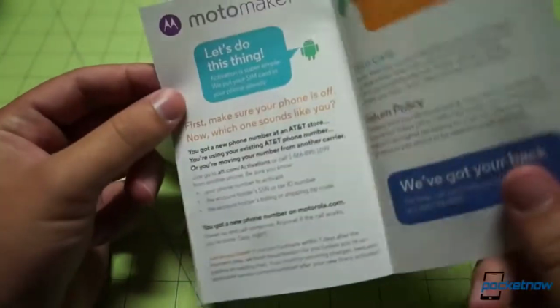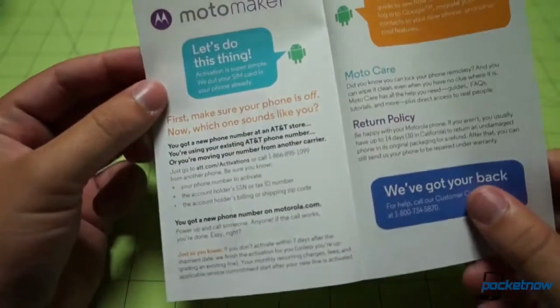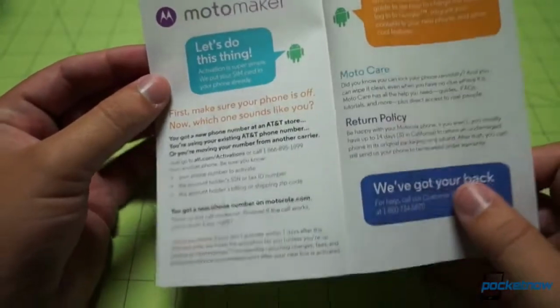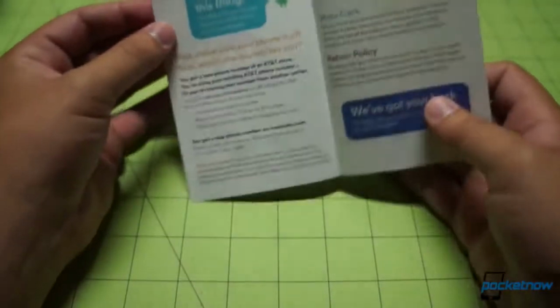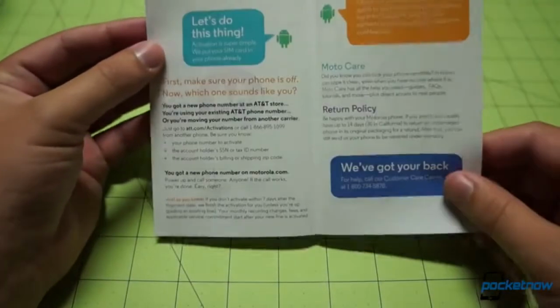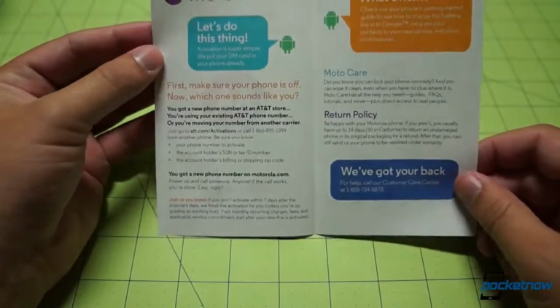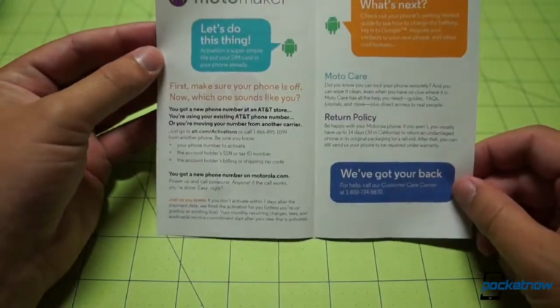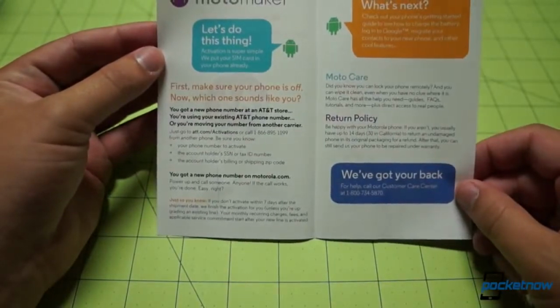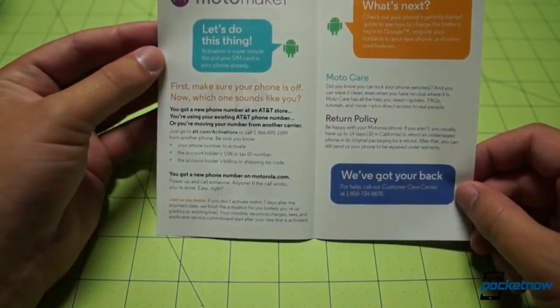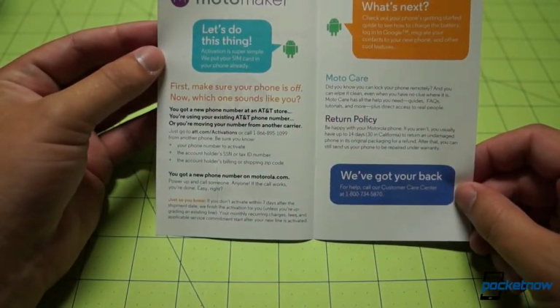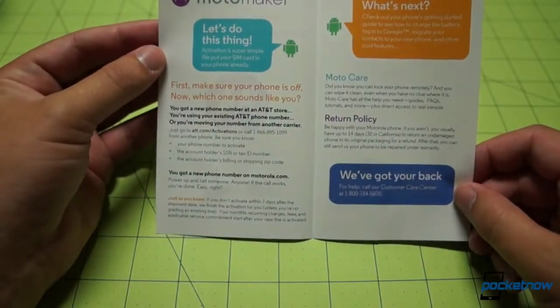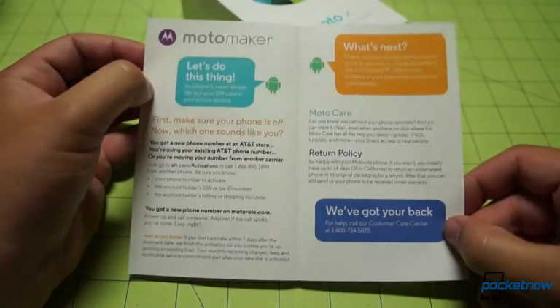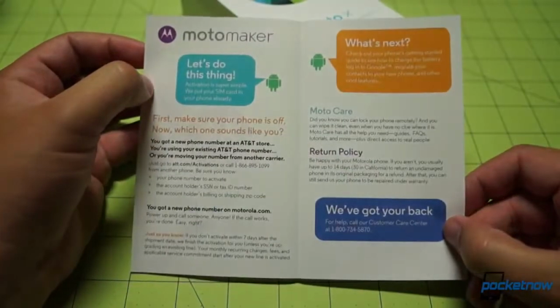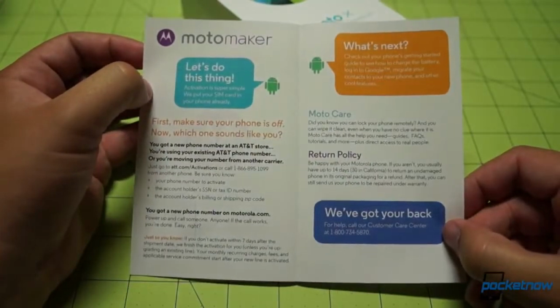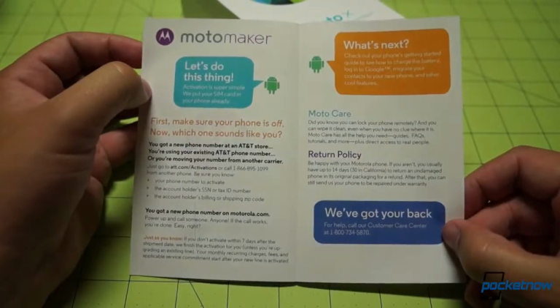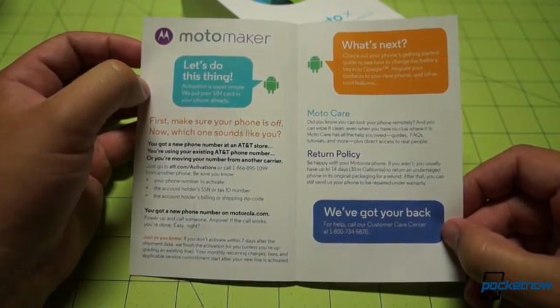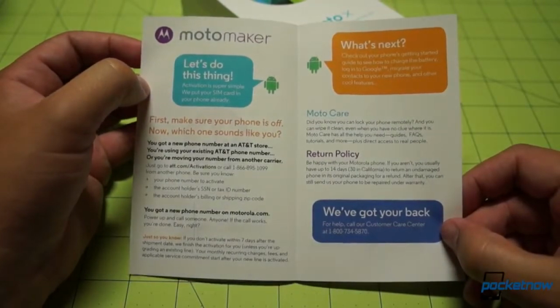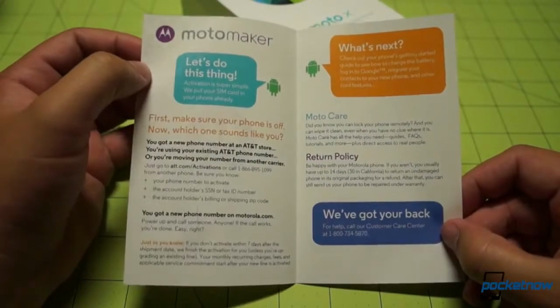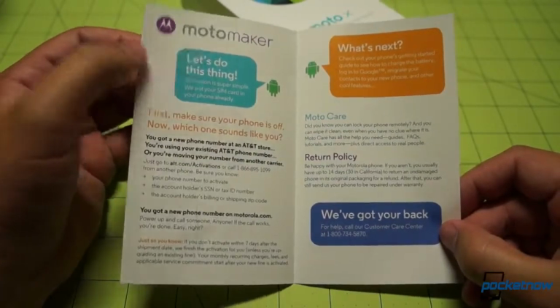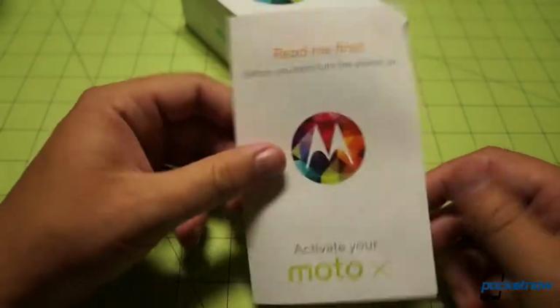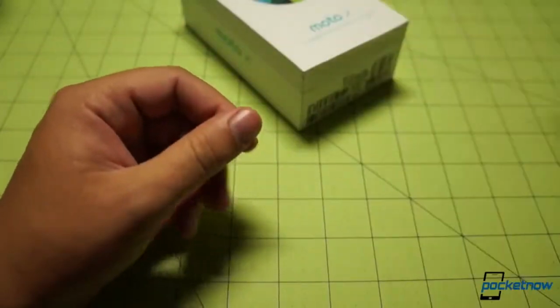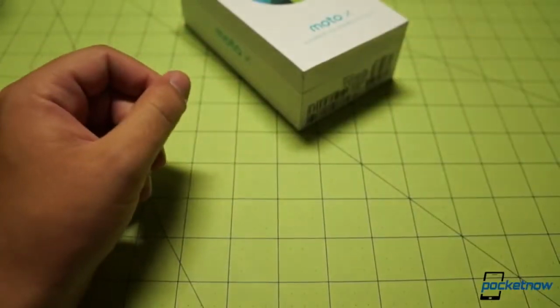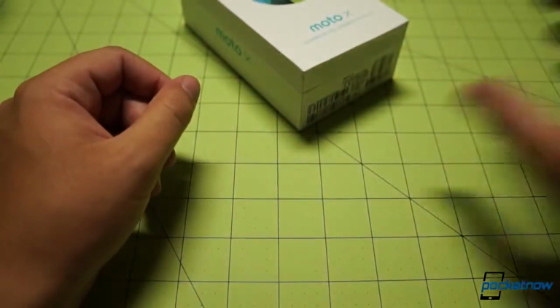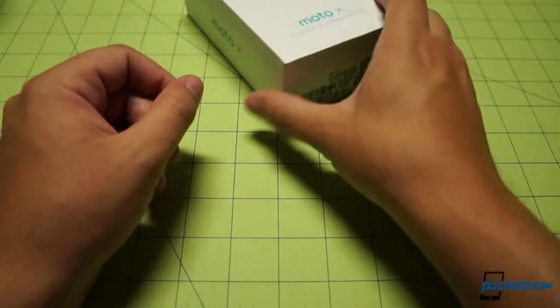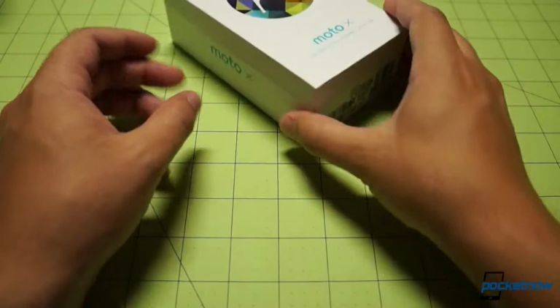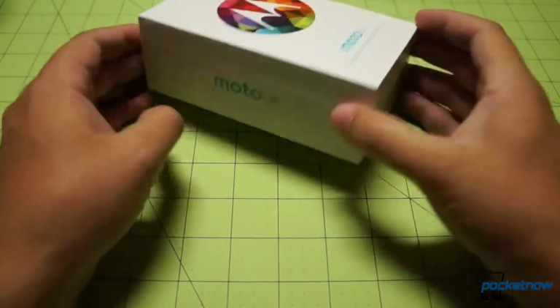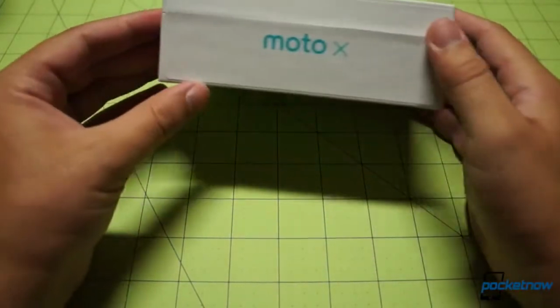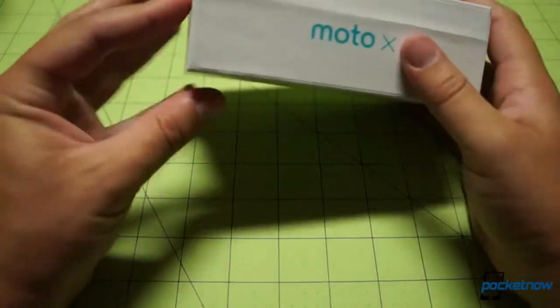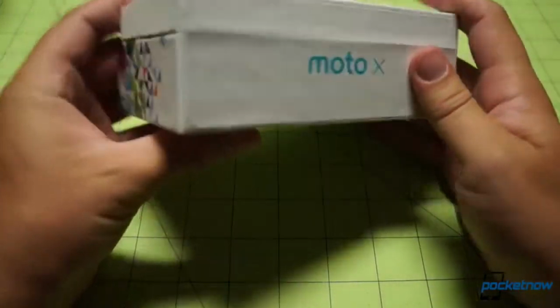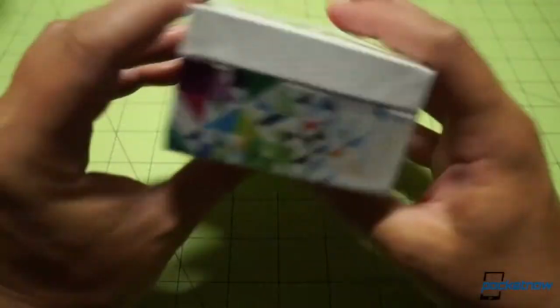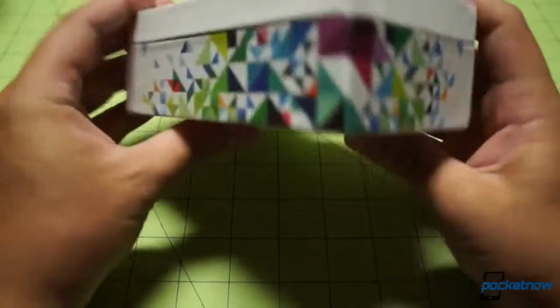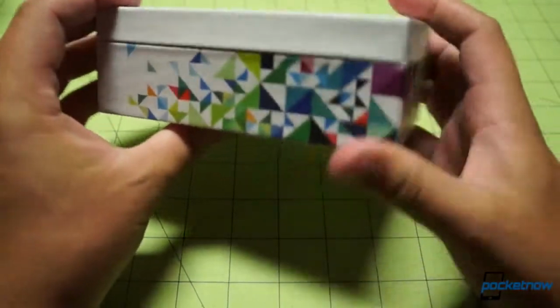I wonder what that is all about. This is about porting your number in and all that kind of stuff — makes sense. You've got to make sure you've got all the right things. I'm very tired.